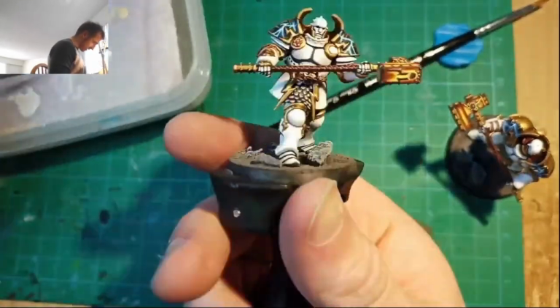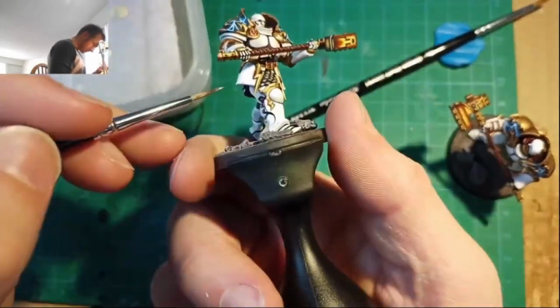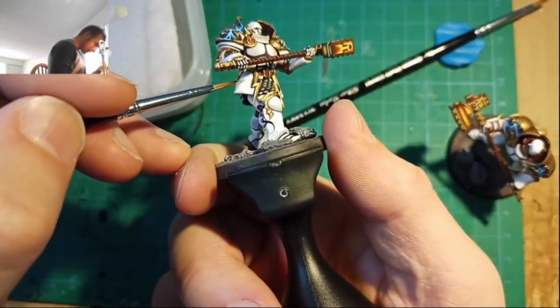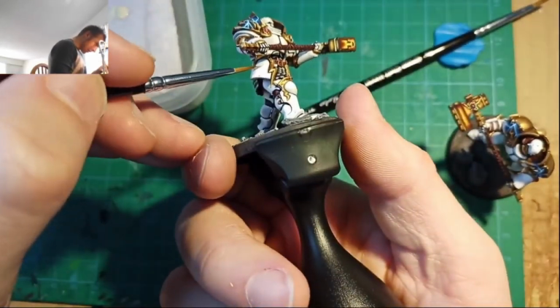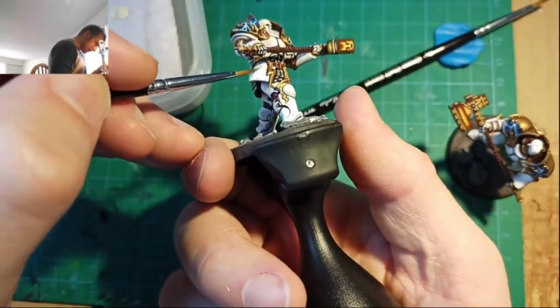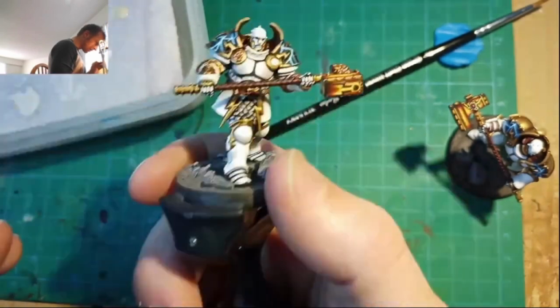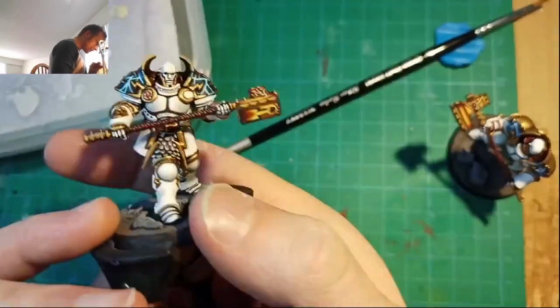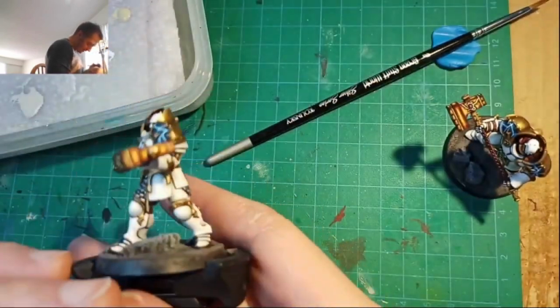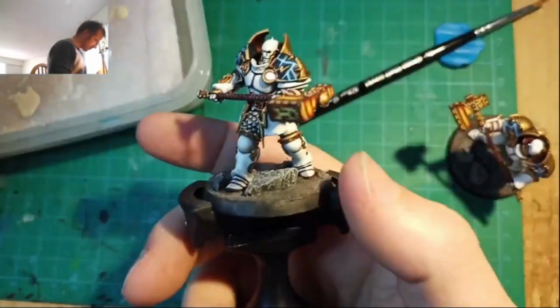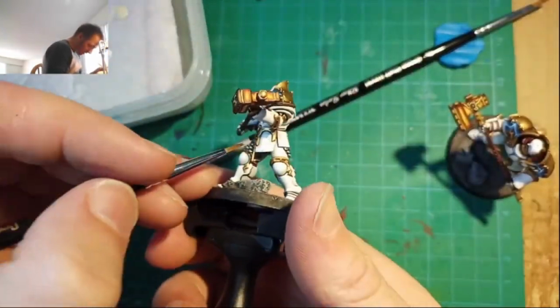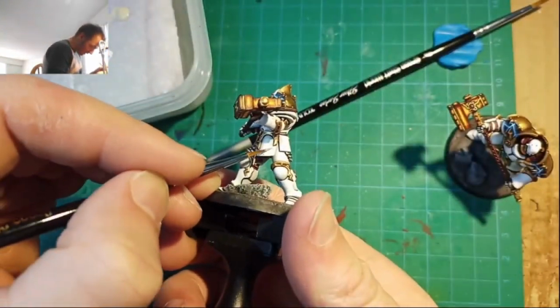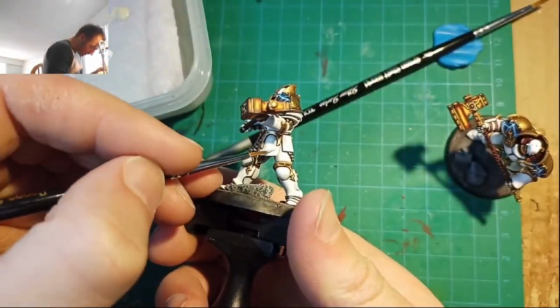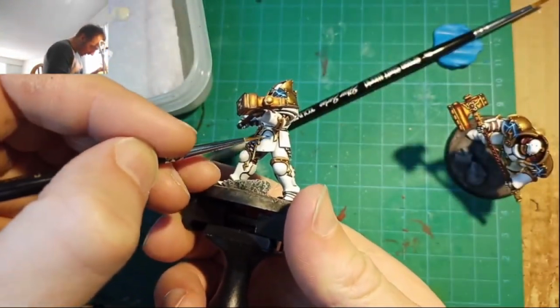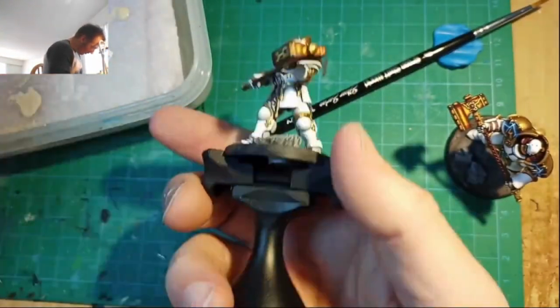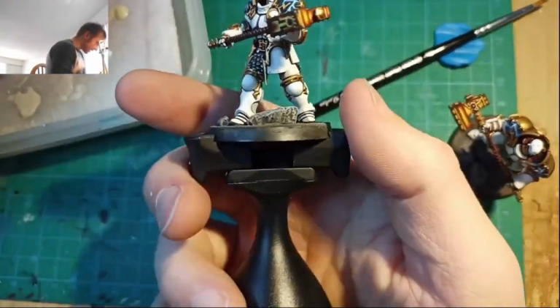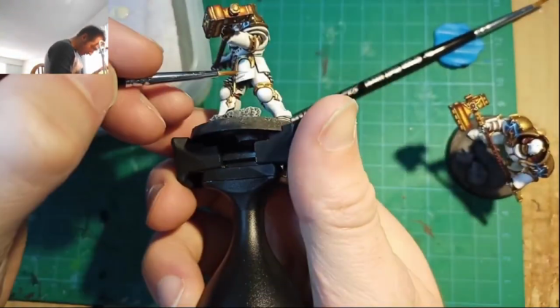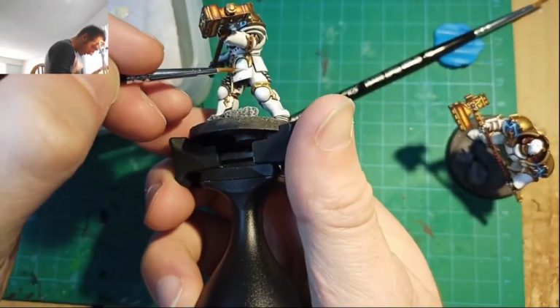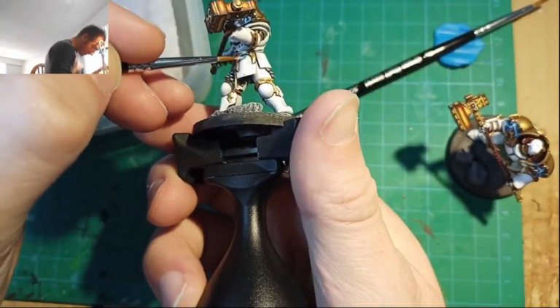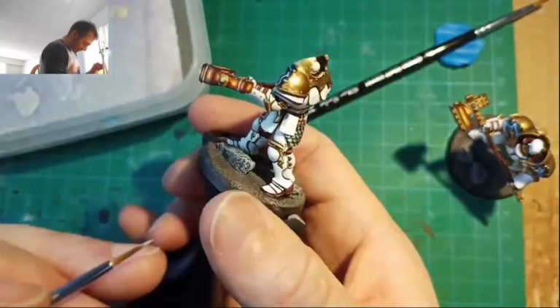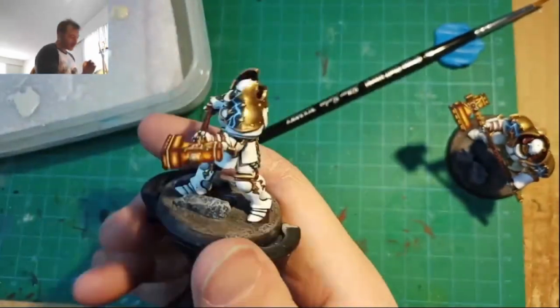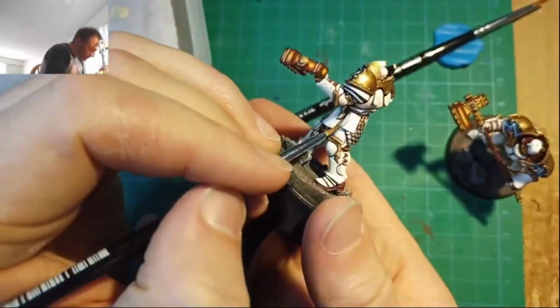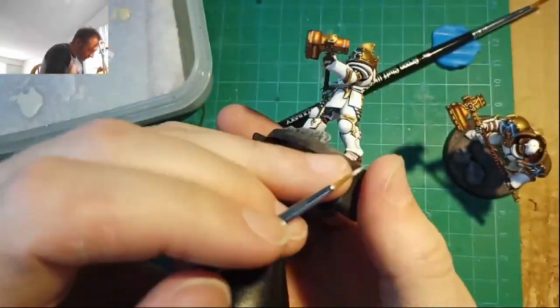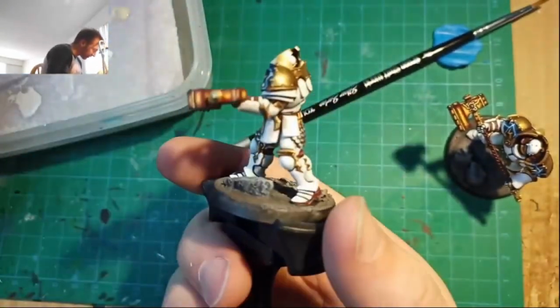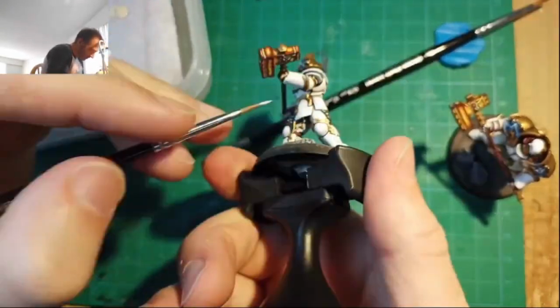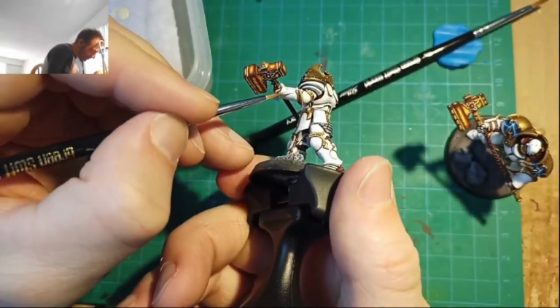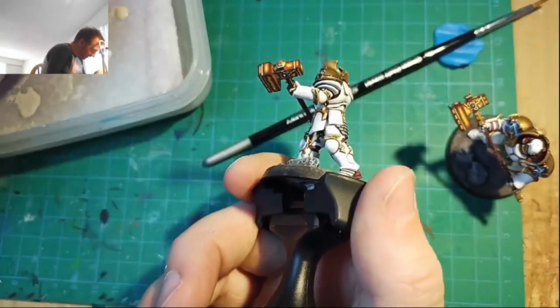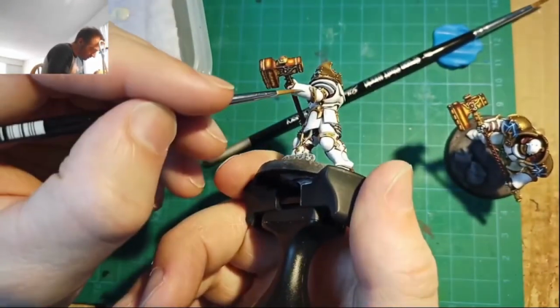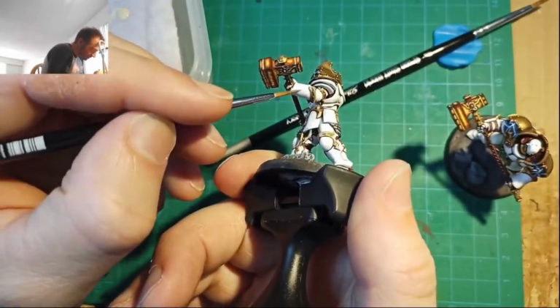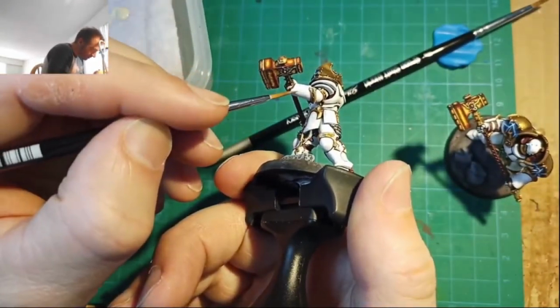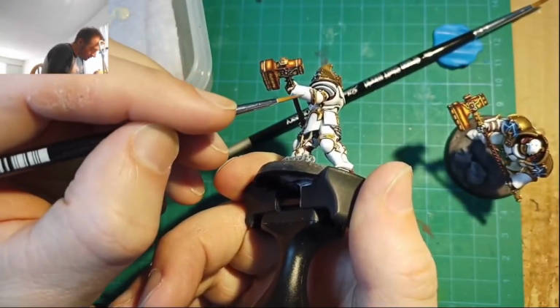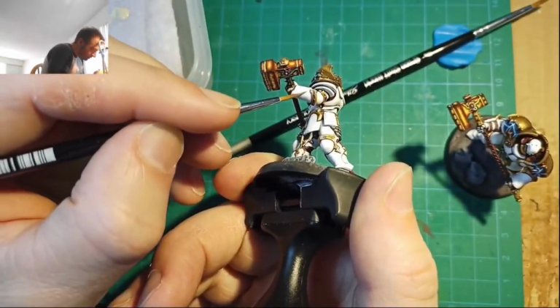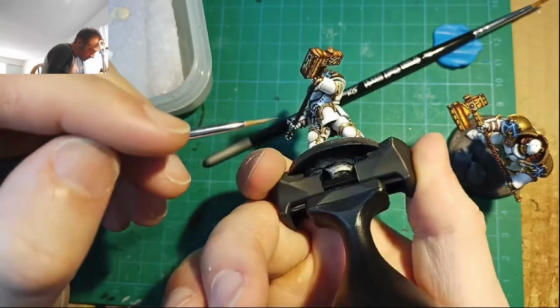I haven't really fully developed the process for the transparent white yet. I'm still experimenting with it a lot, but it's helped me quite a bit on my last two or three units, especially since my wet blending and glazing techniques are still something I'm working on improving.